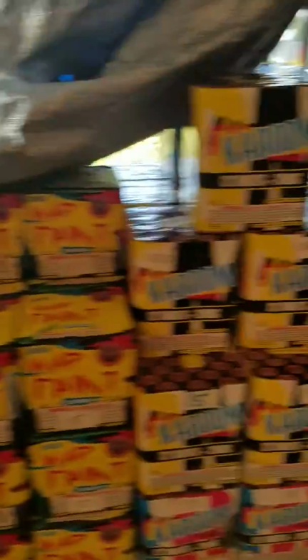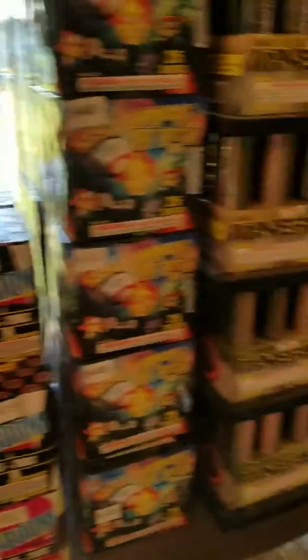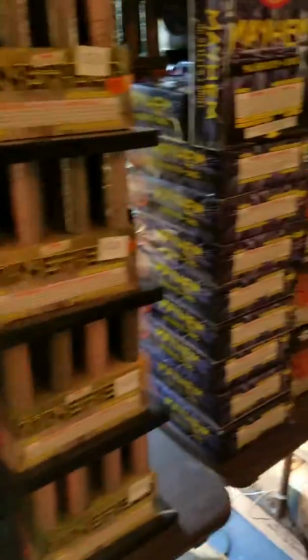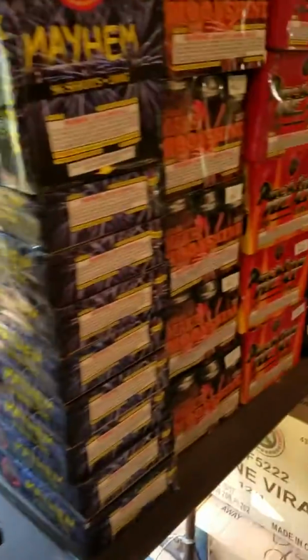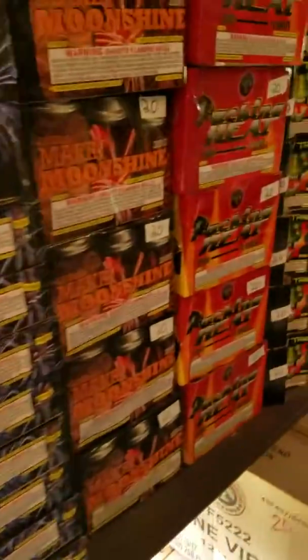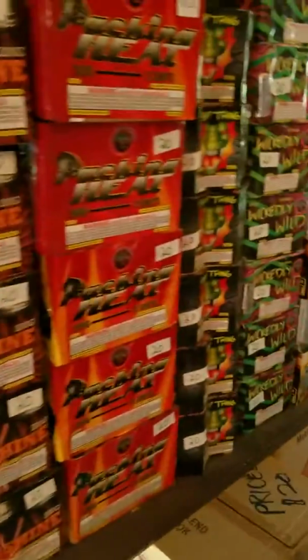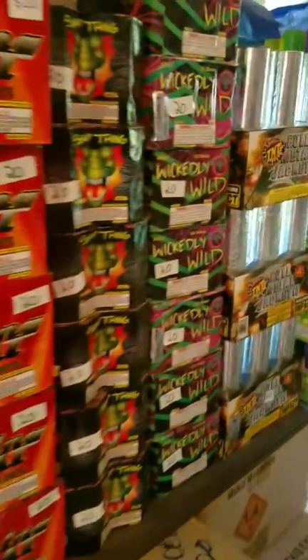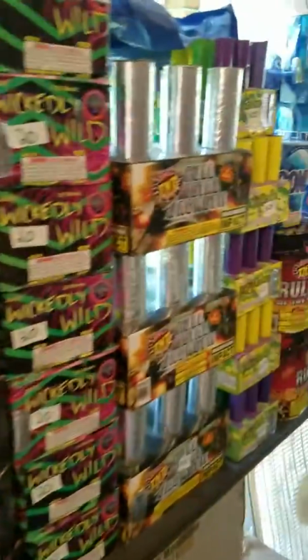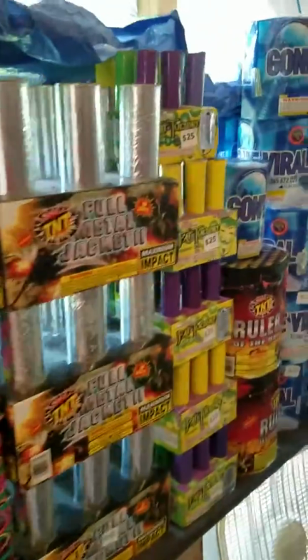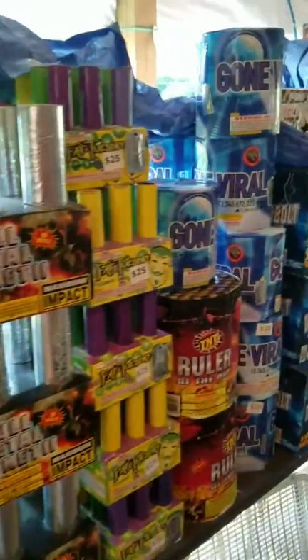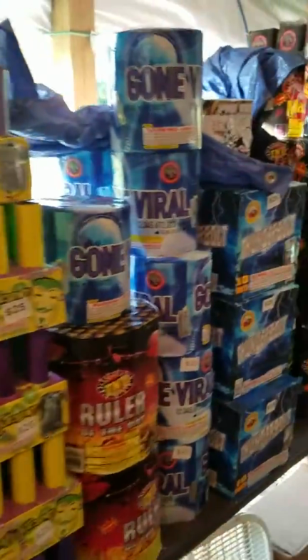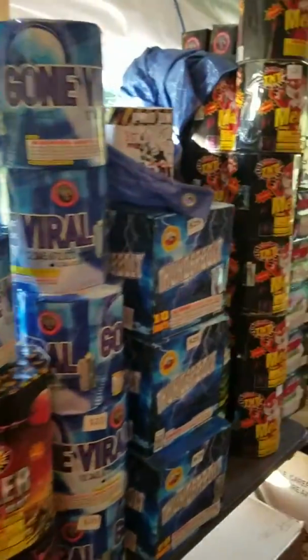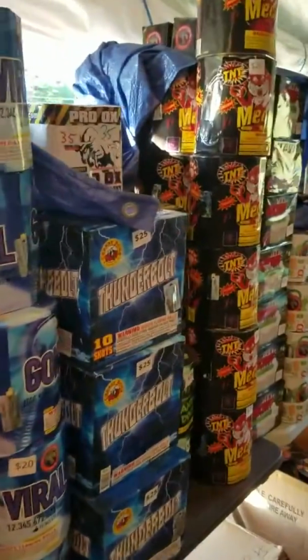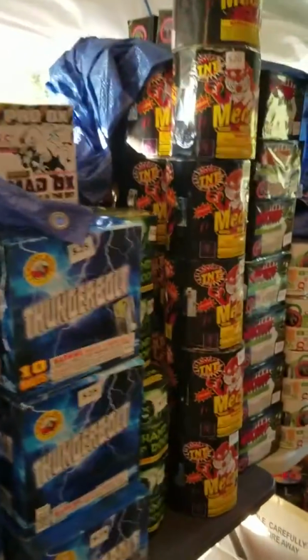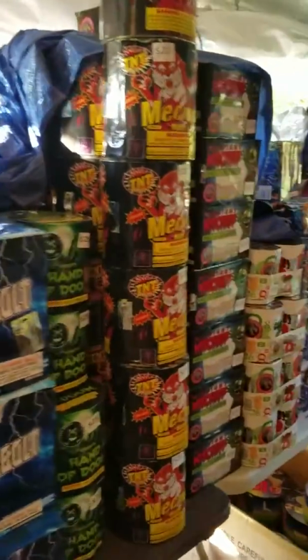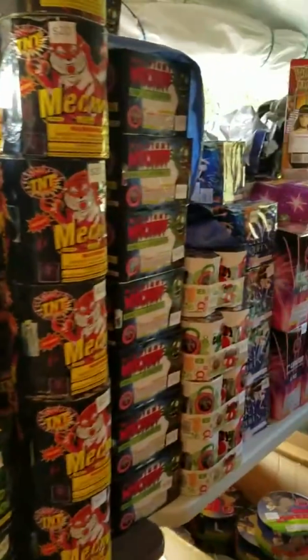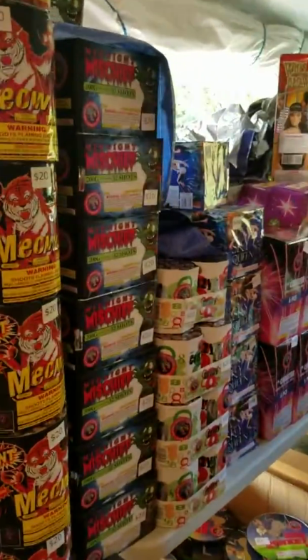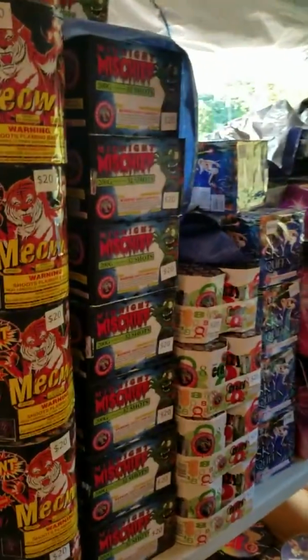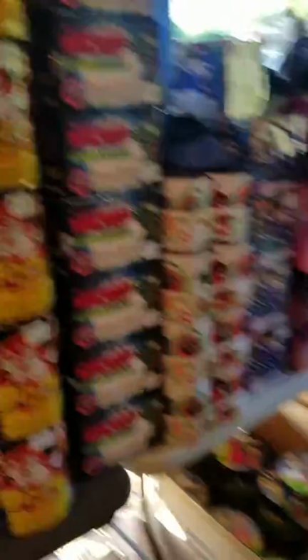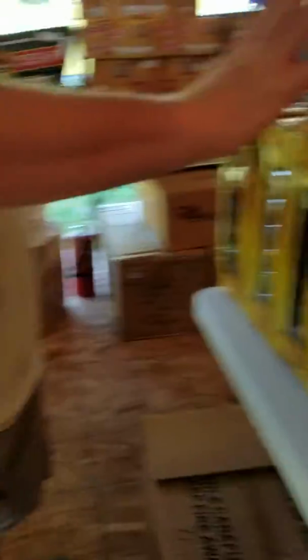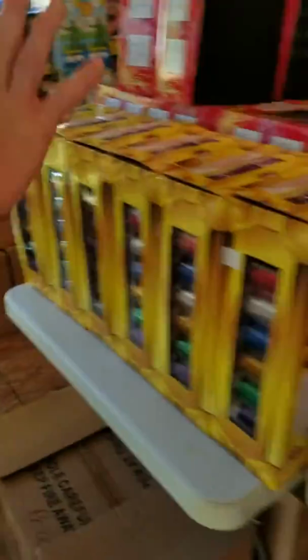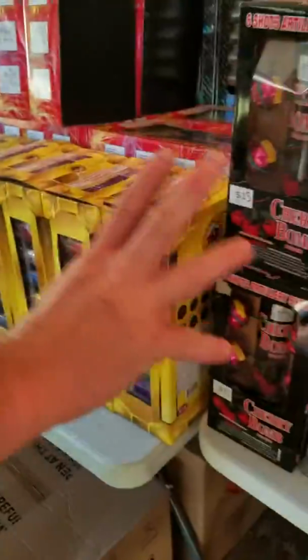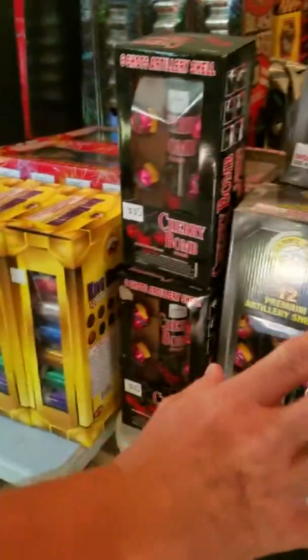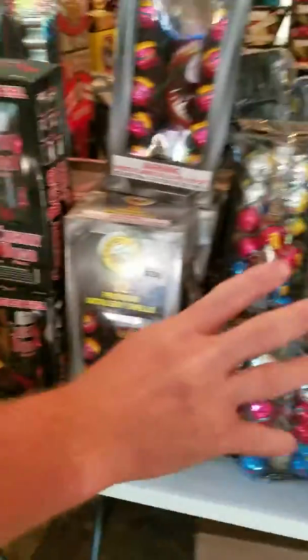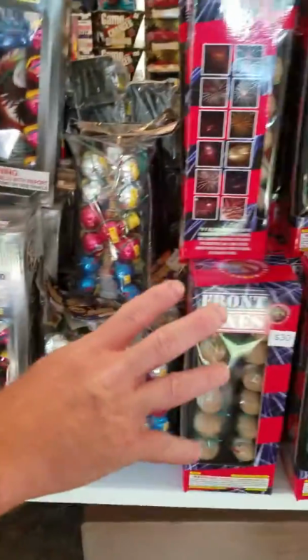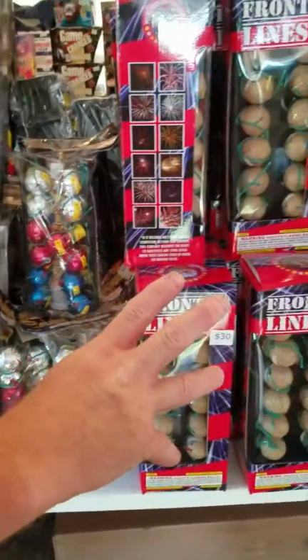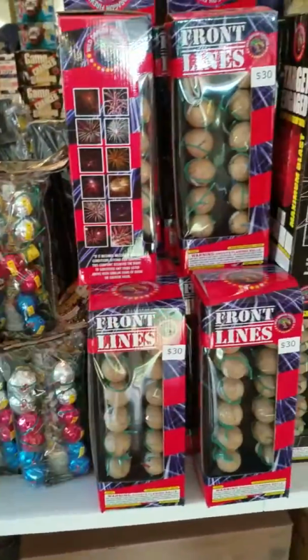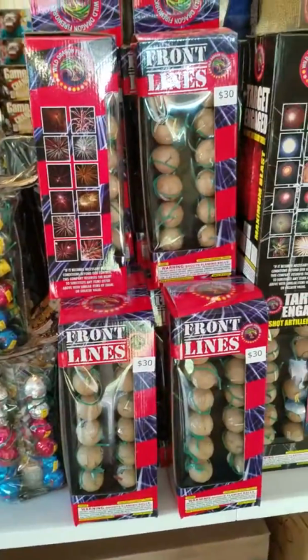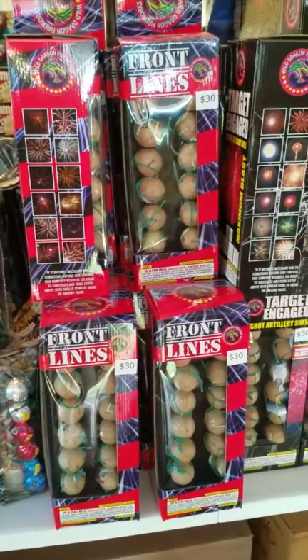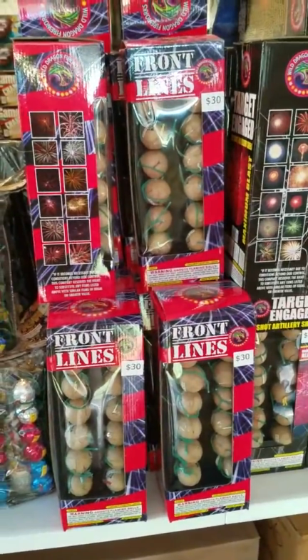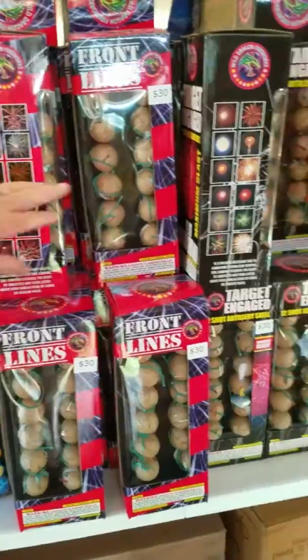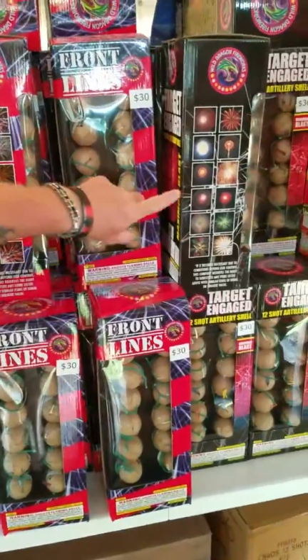We got all more 200 gram cakes right here. And right over here, we got all kinds of artillery shells — these are the ones that you put down the tubes and they go up in the air and do their thing.